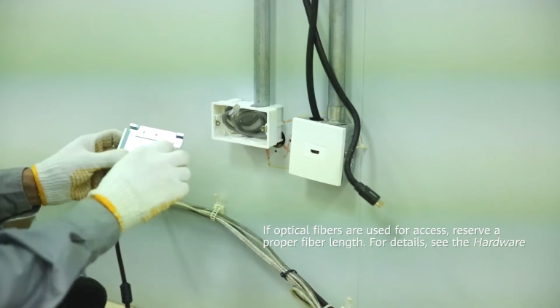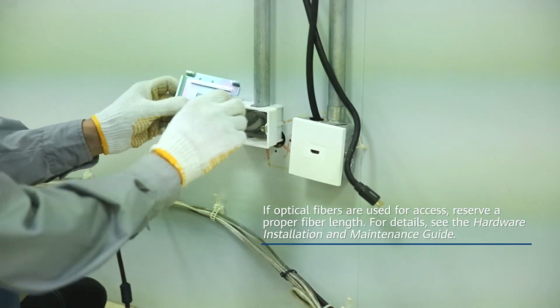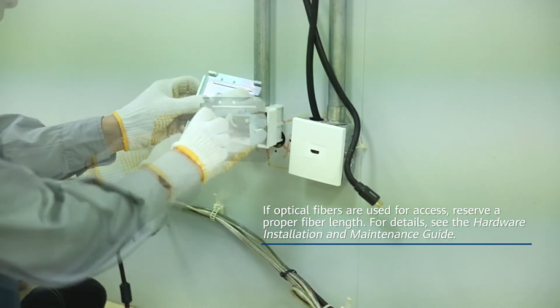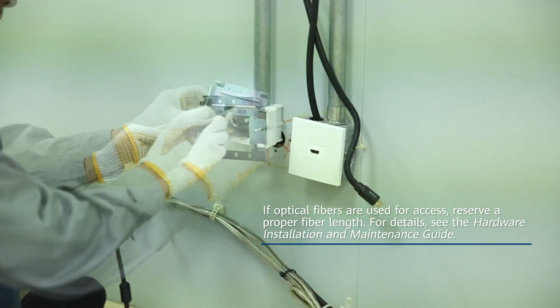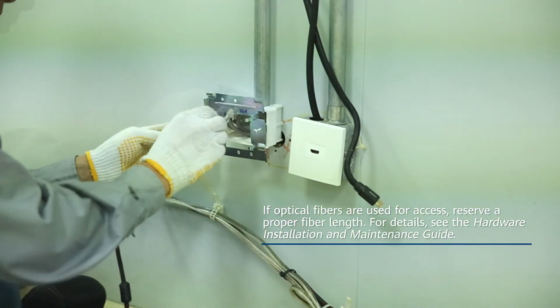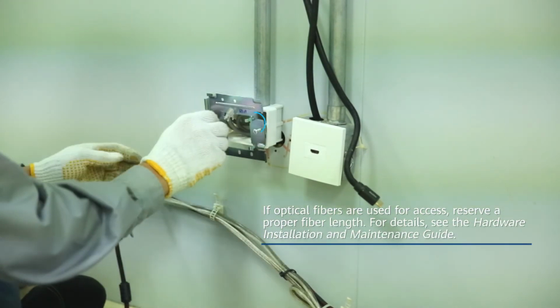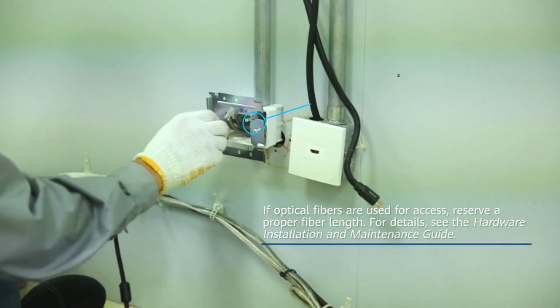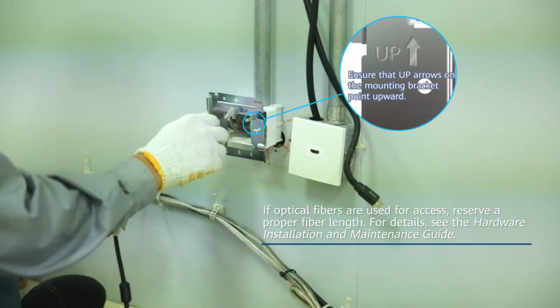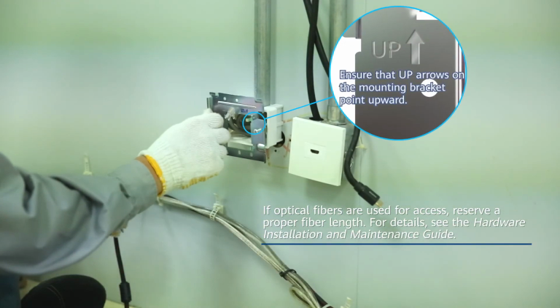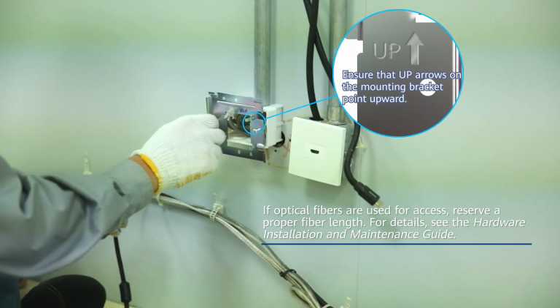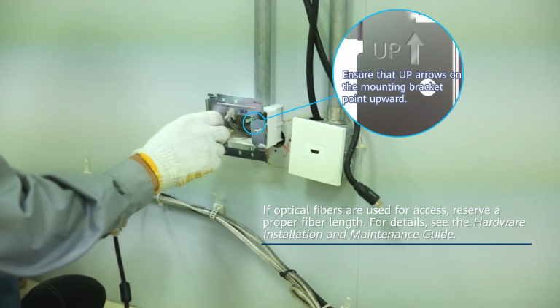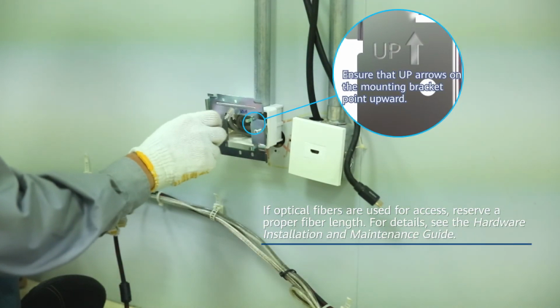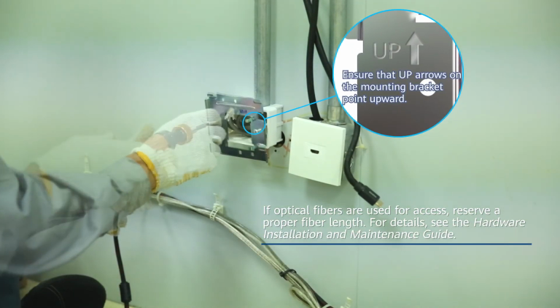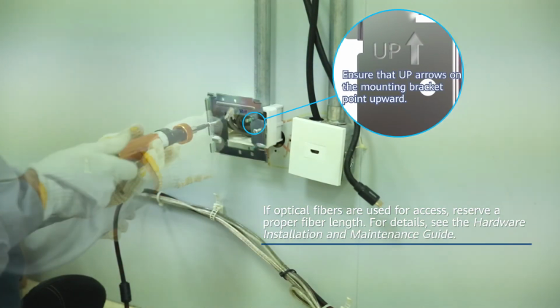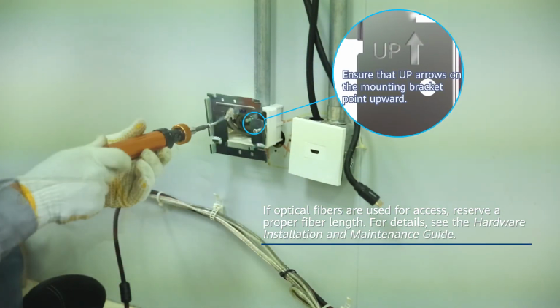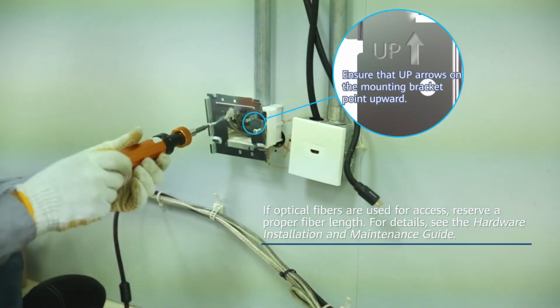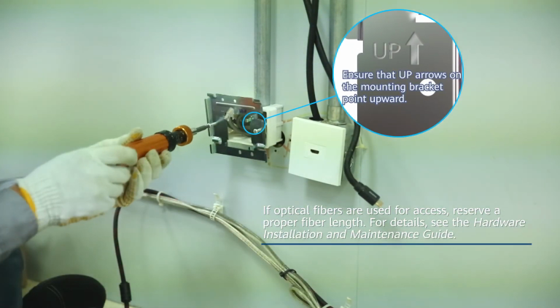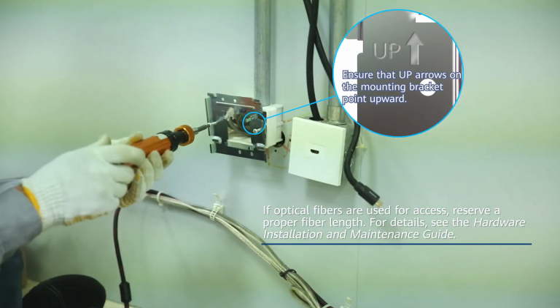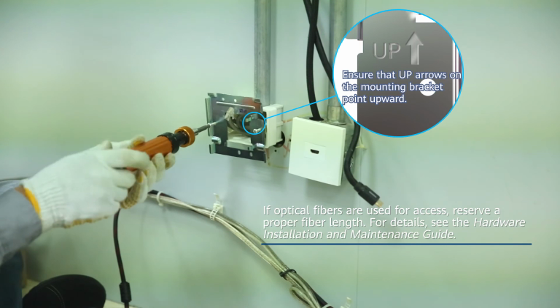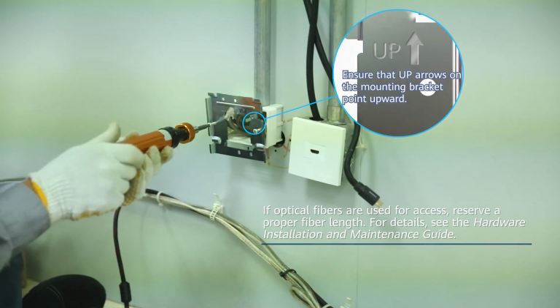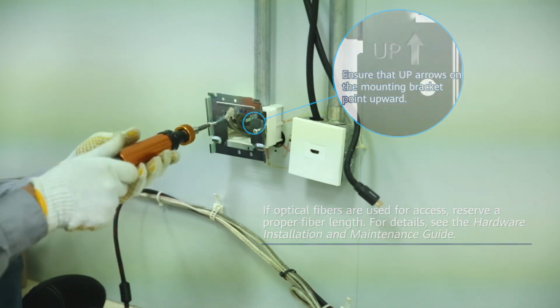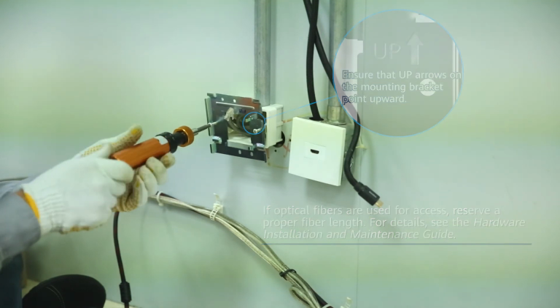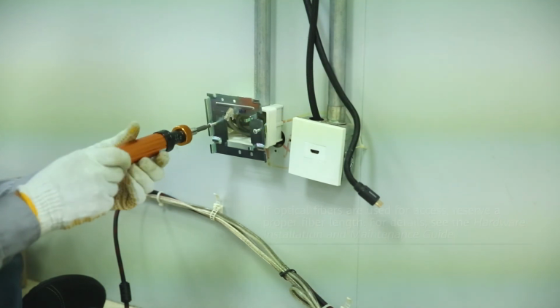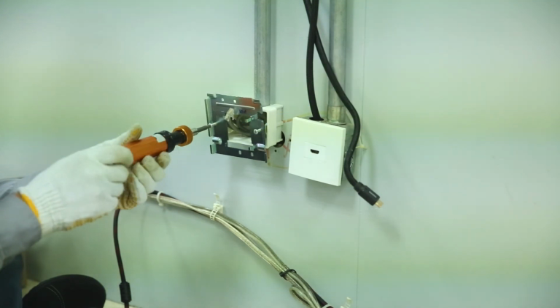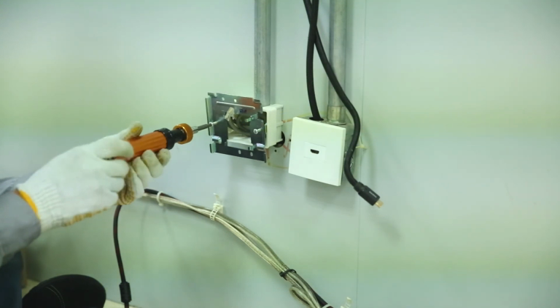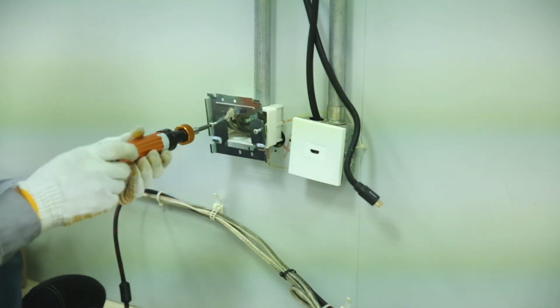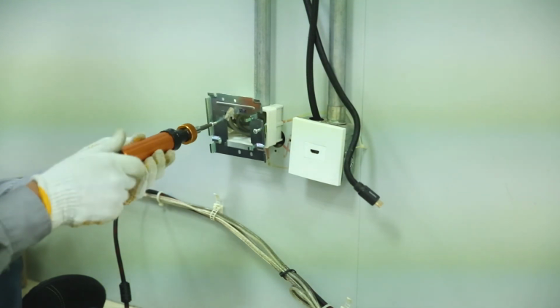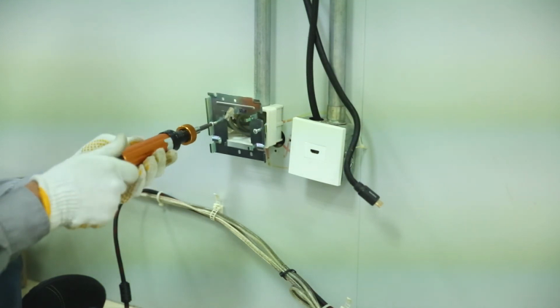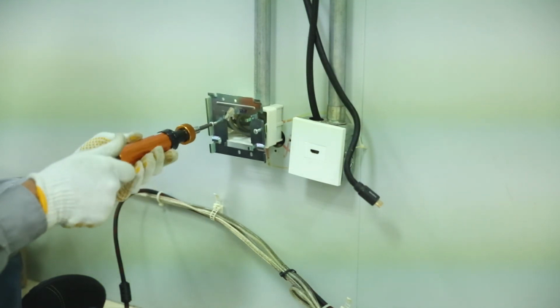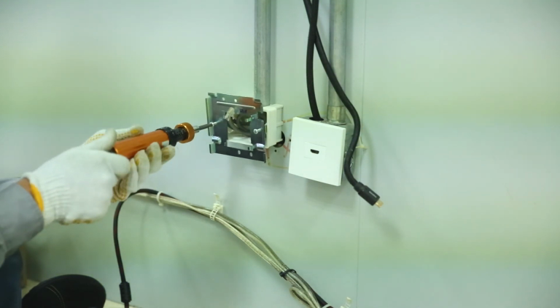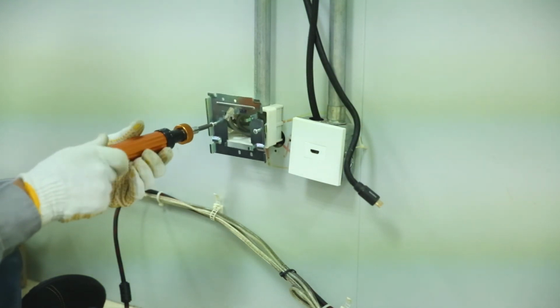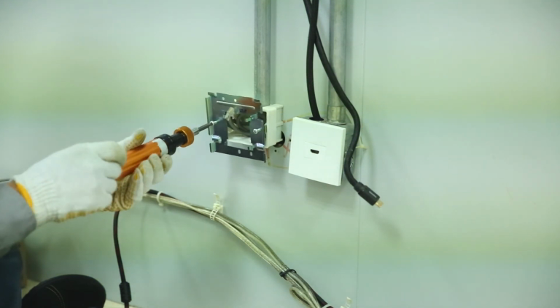Deploy the cables and junction box in advance. Route the cables through the square cable hole on the mounting bracket and secure the mounting bracket to the junction box using screws.